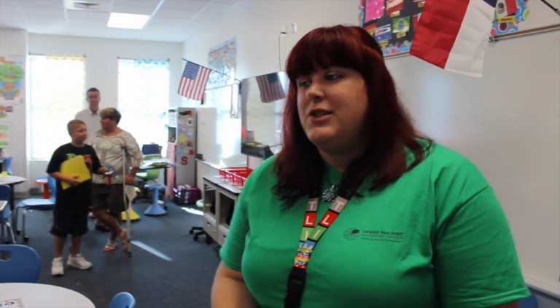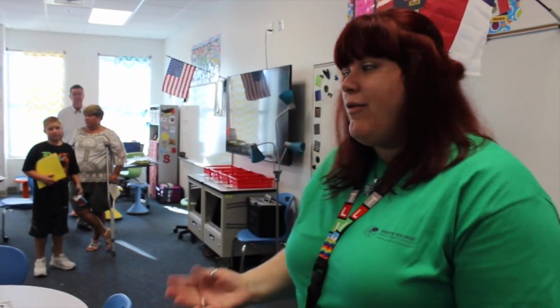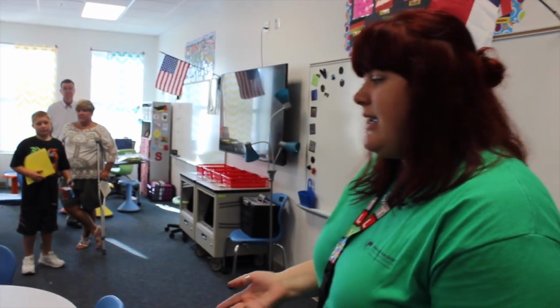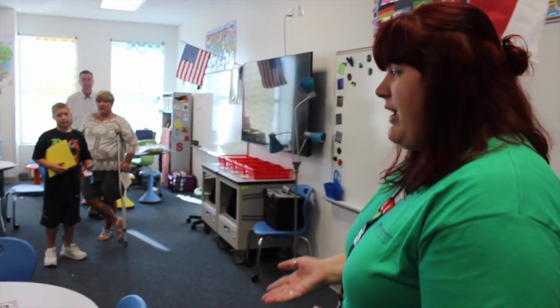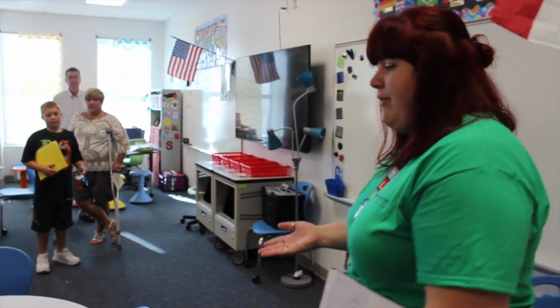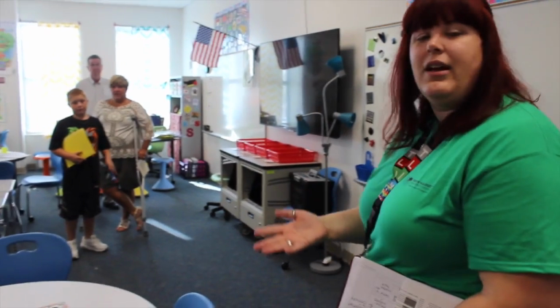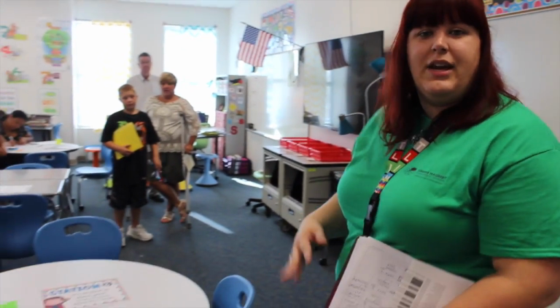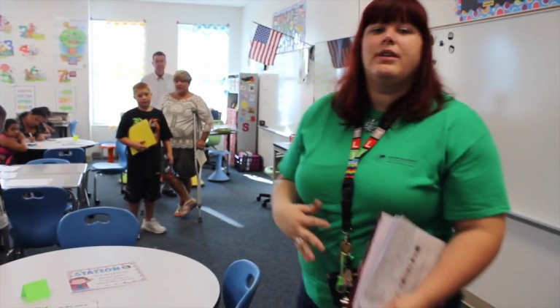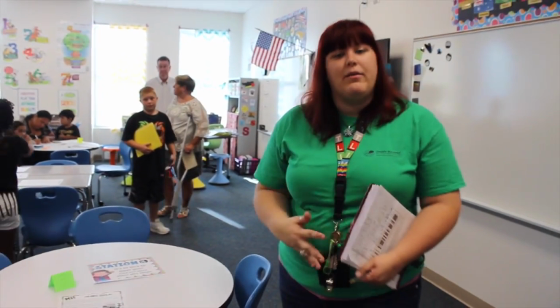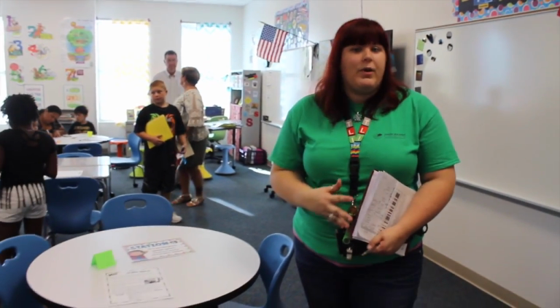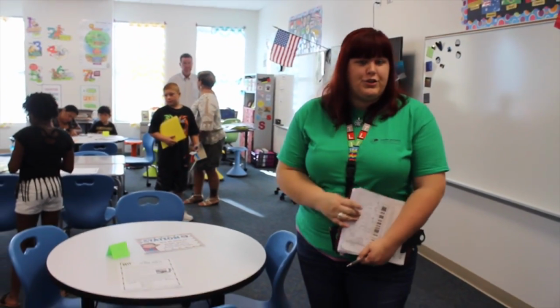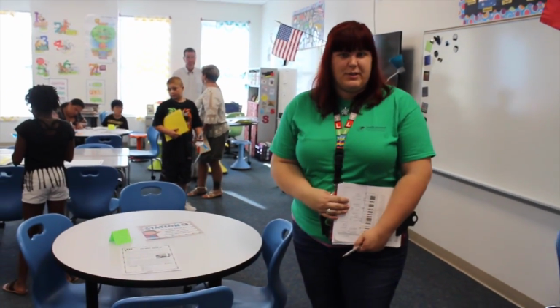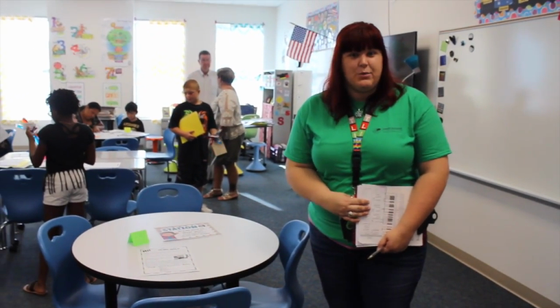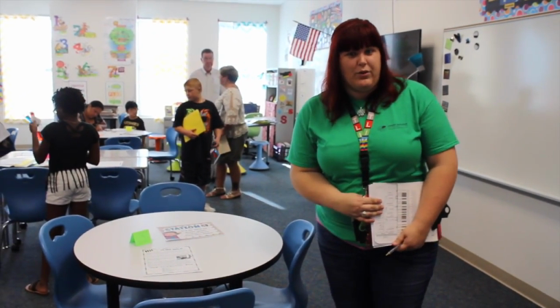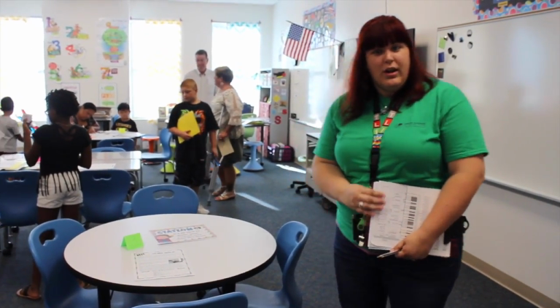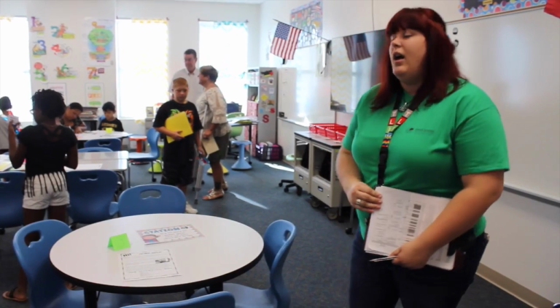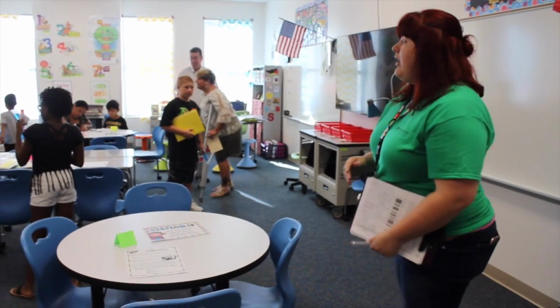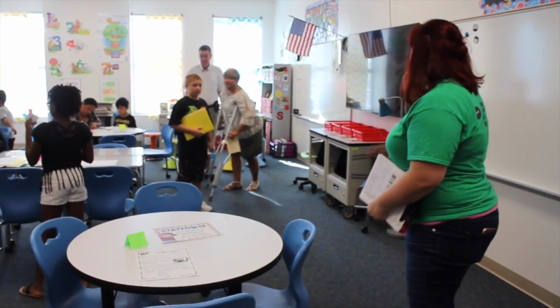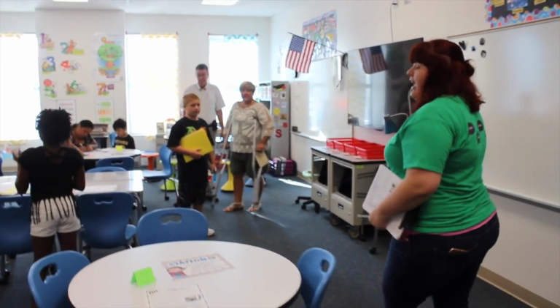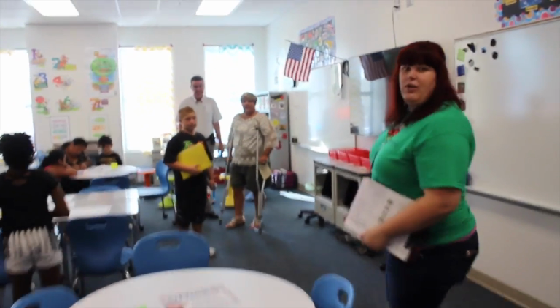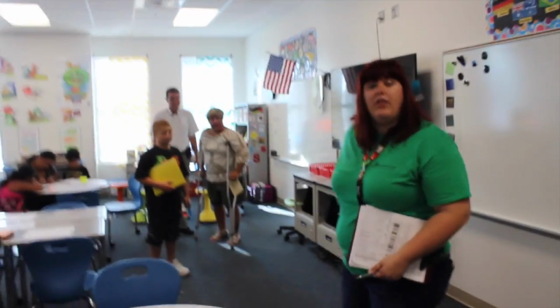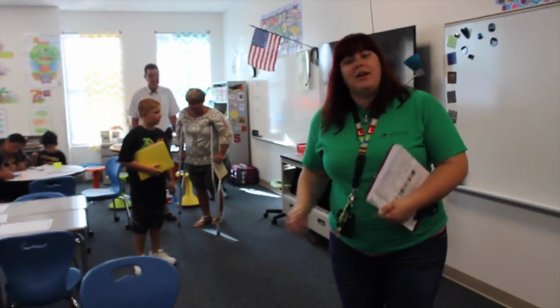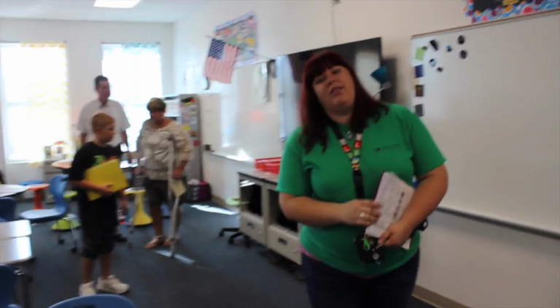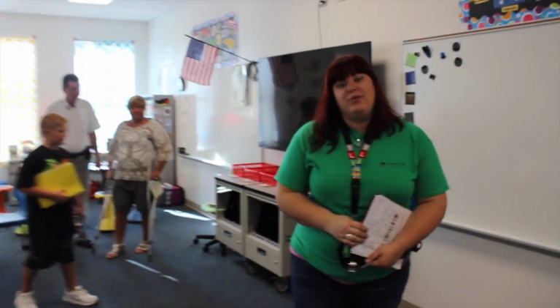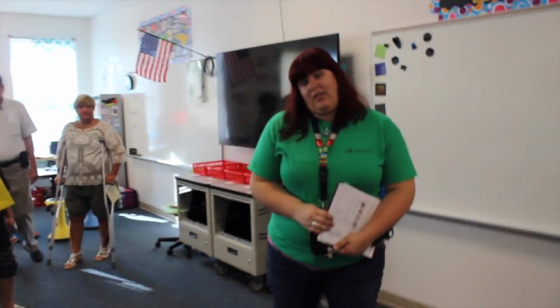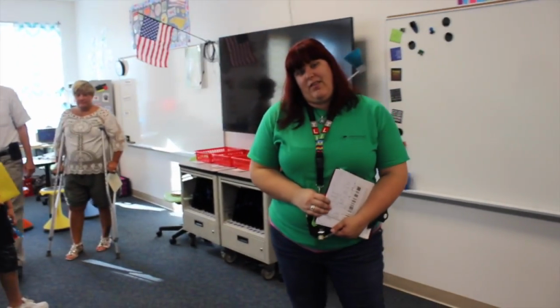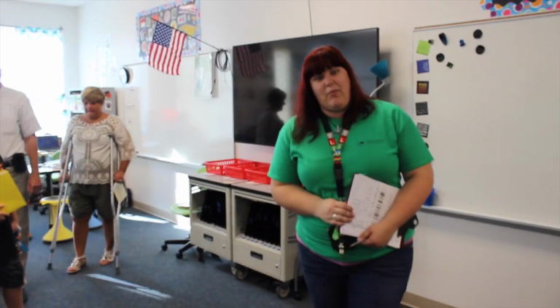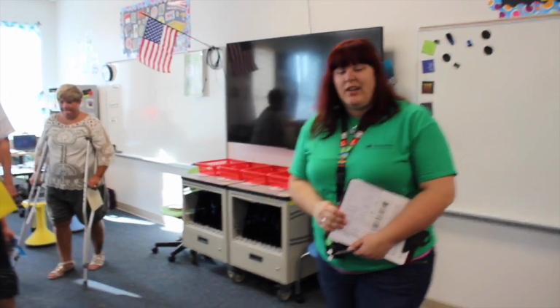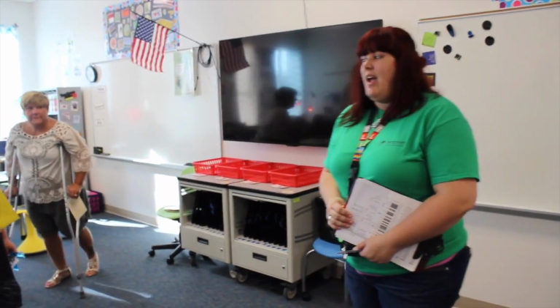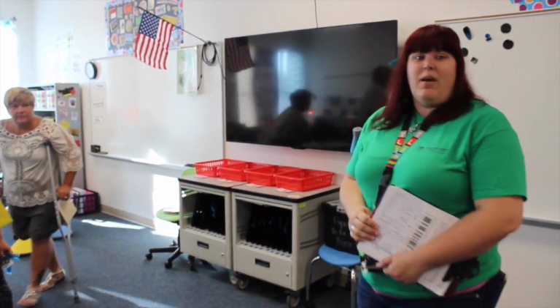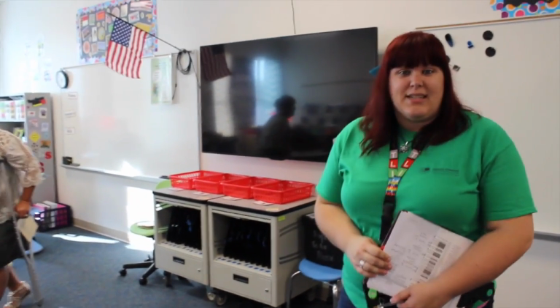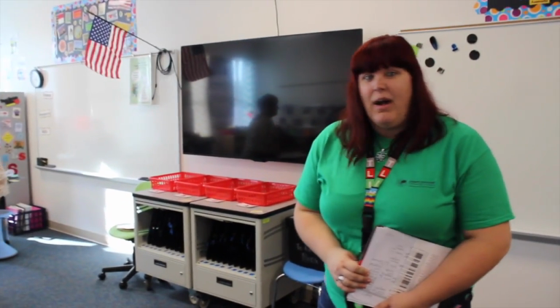With our flex seating, we have a lot of different tables where the kids will be able to move around and choose different spaces where they want to work. We also have our technology so that they can use technology in their collaboration.